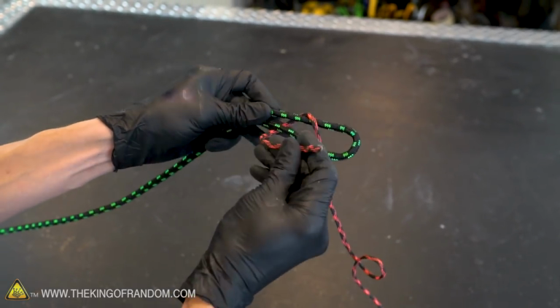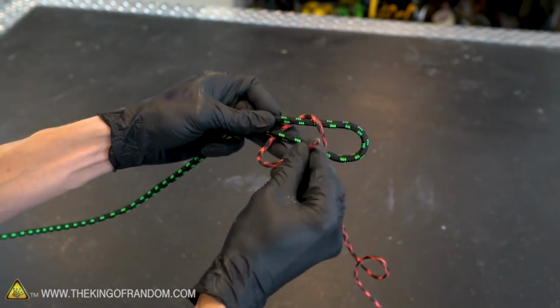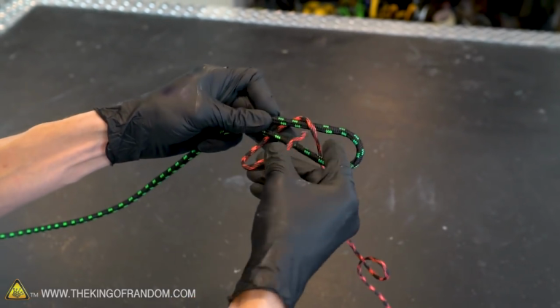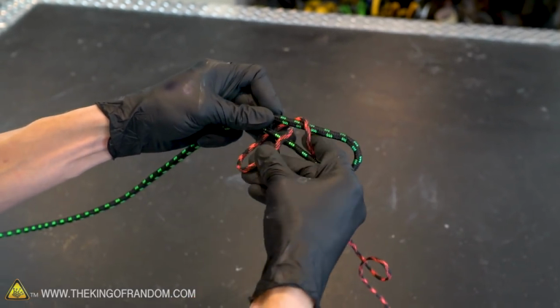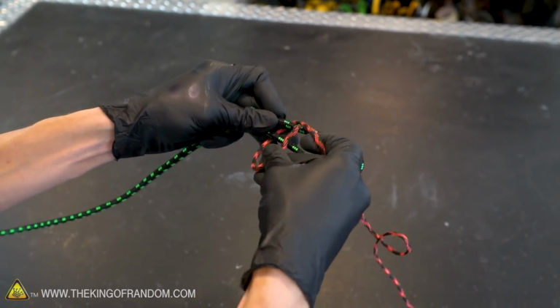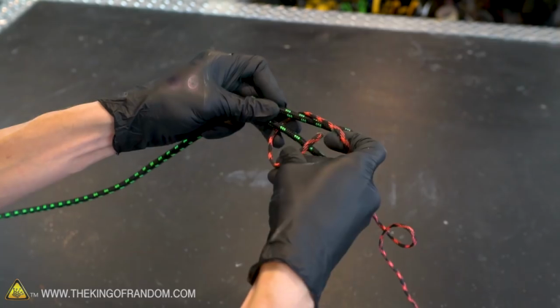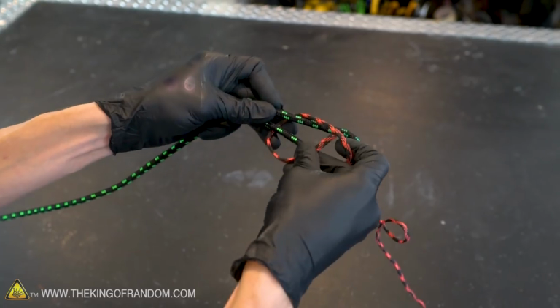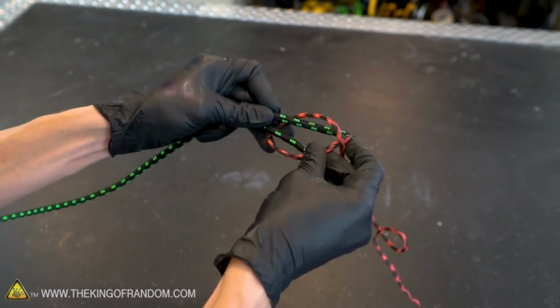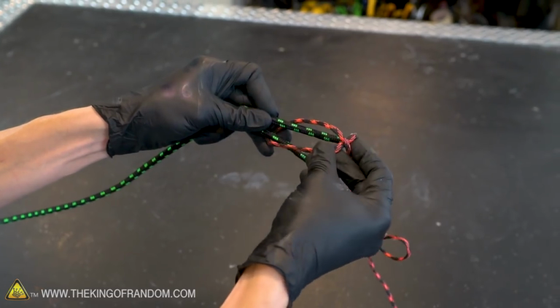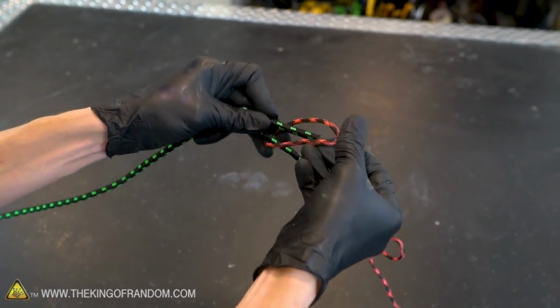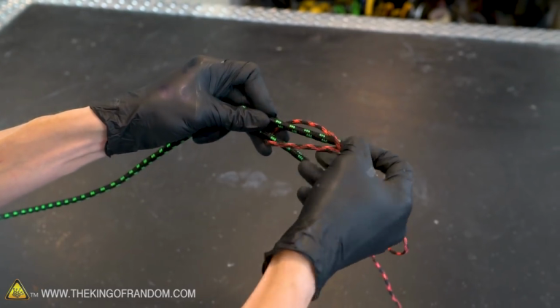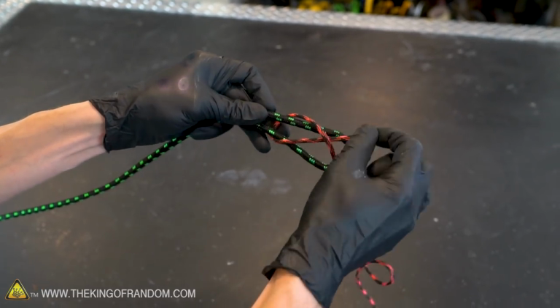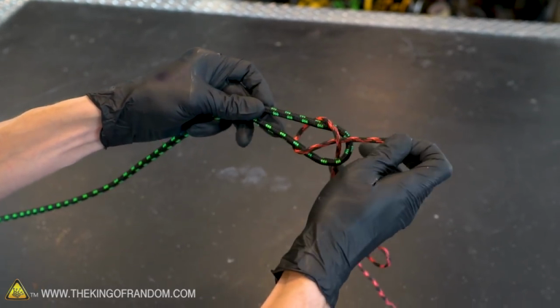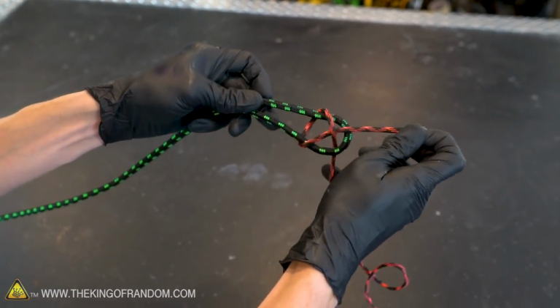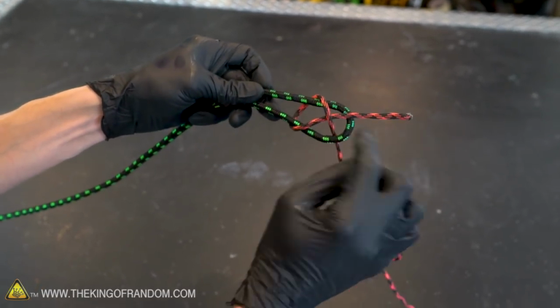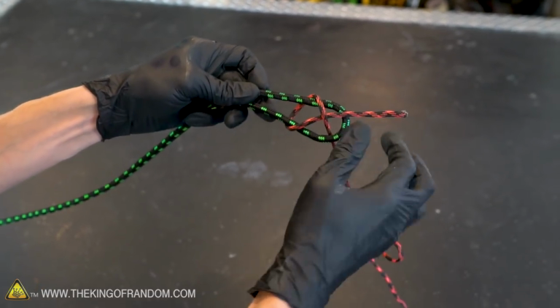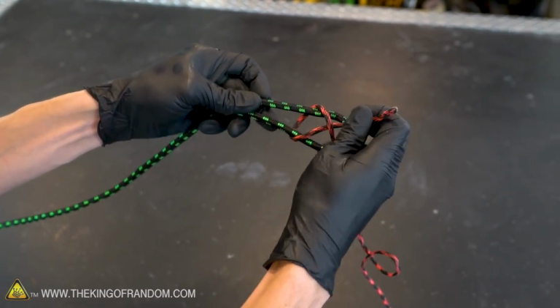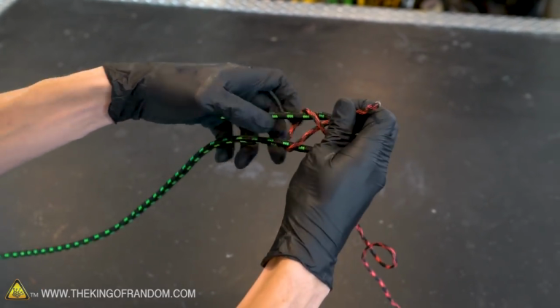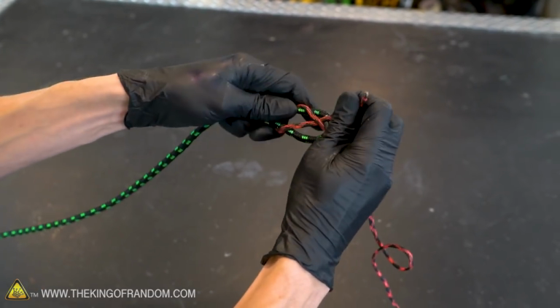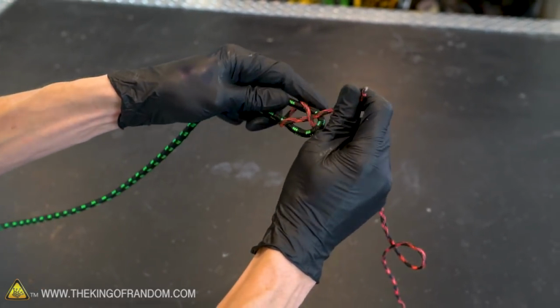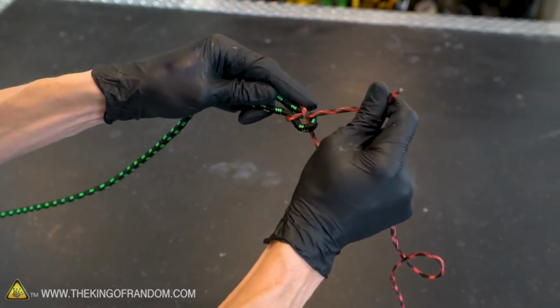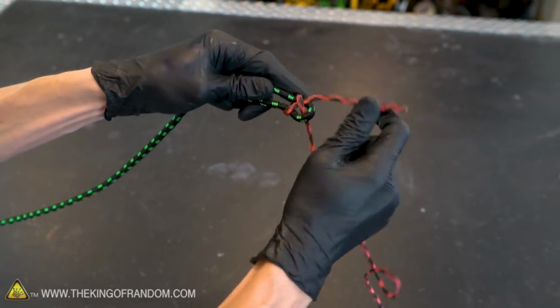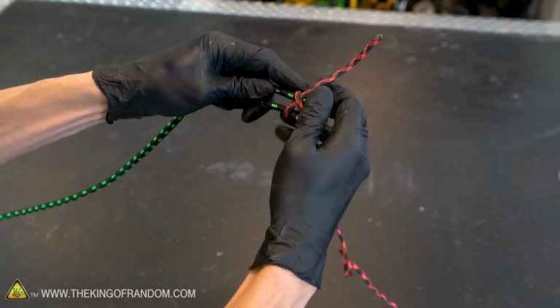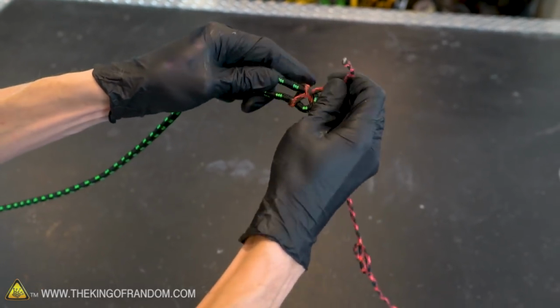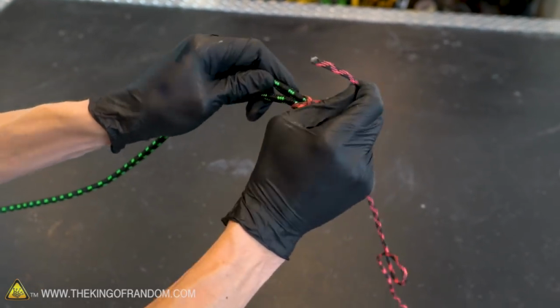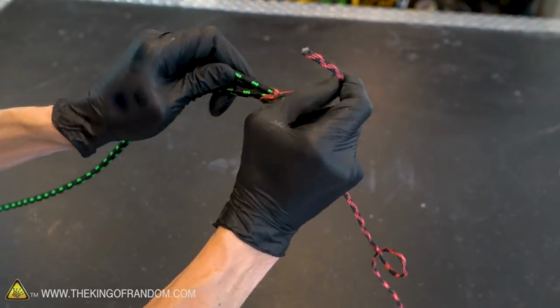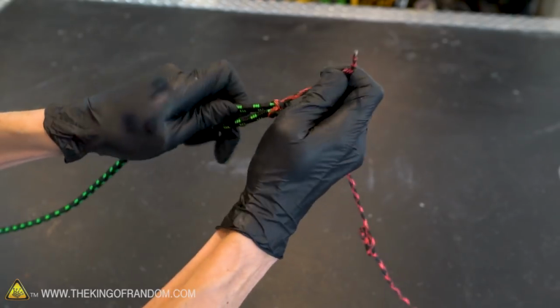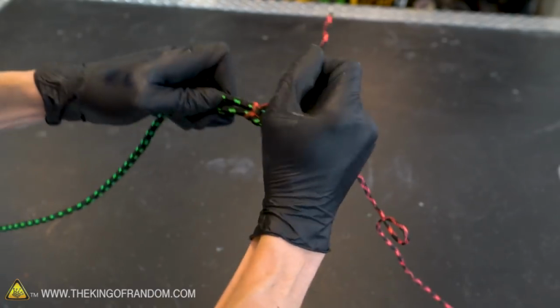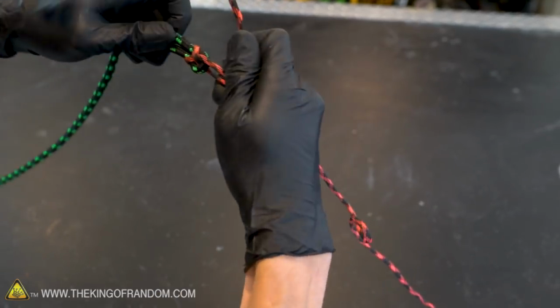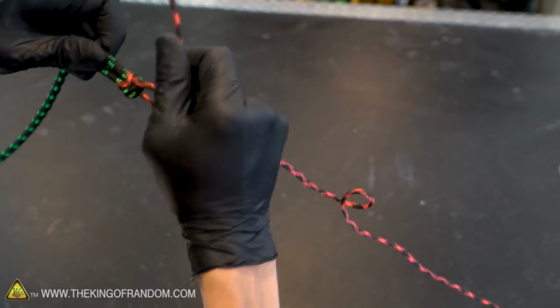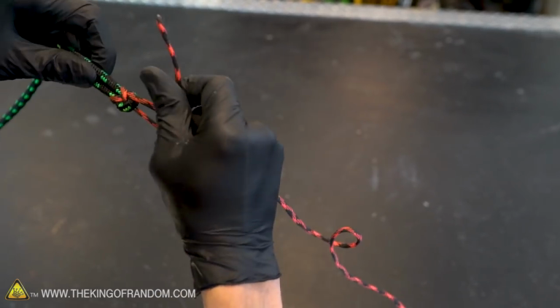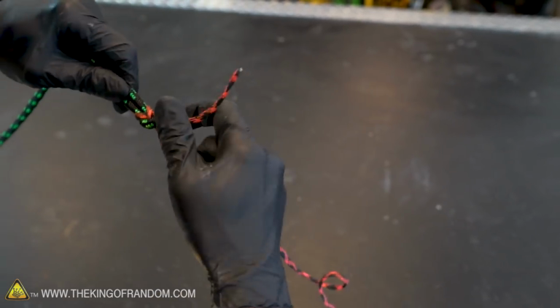One of the advantages of the sheet bend knot is that it can be very good for tying together two ropes of different thicknesses. Here I've got our thicker rope and here I have a piece of thinner paracord. You can pull this tight and we have a strong connection between the two.